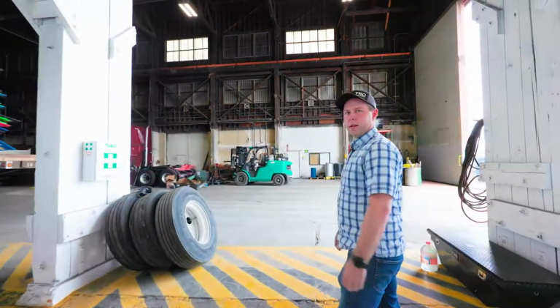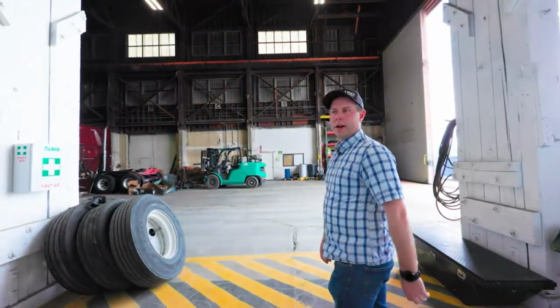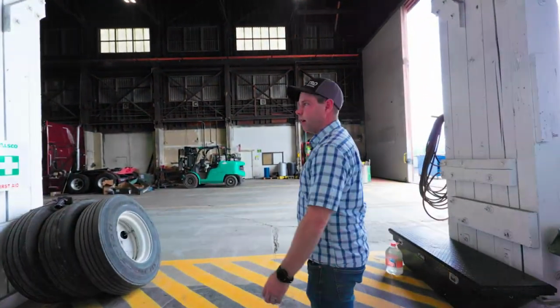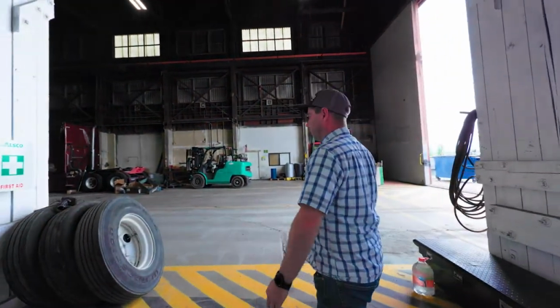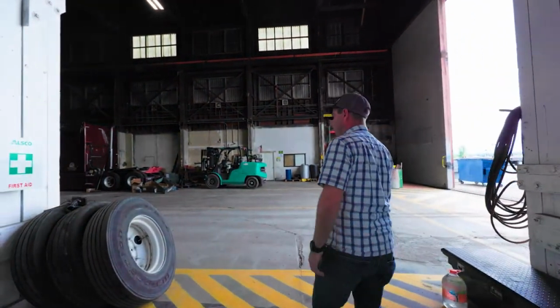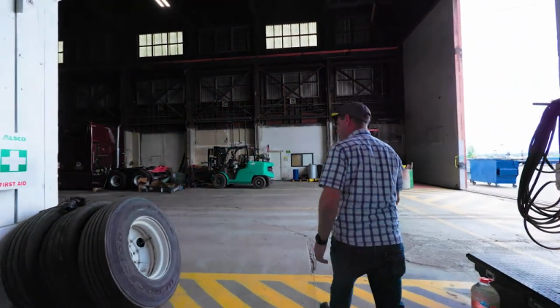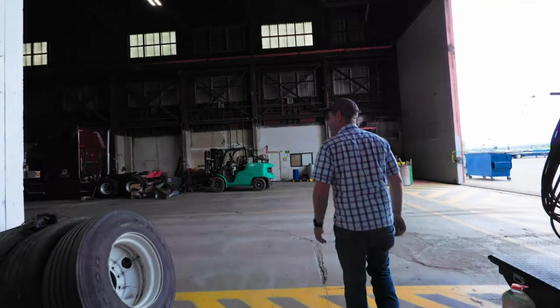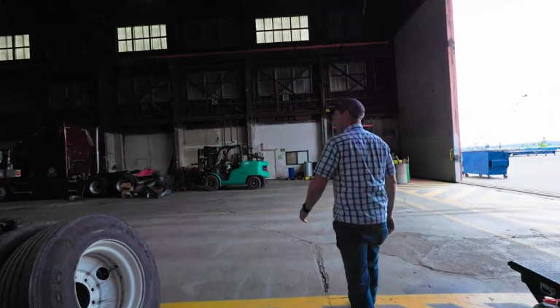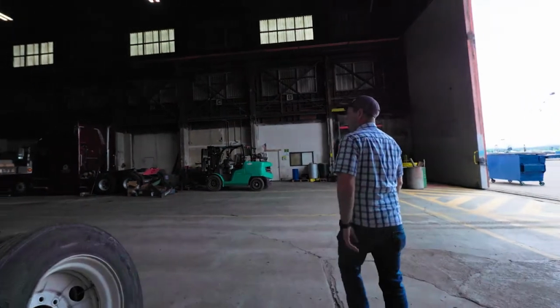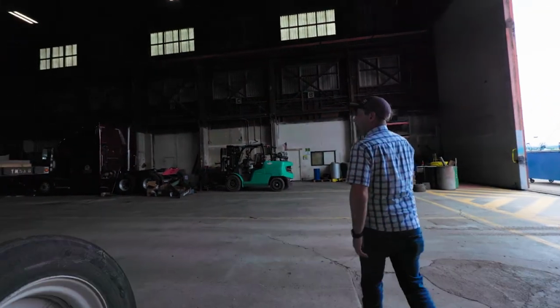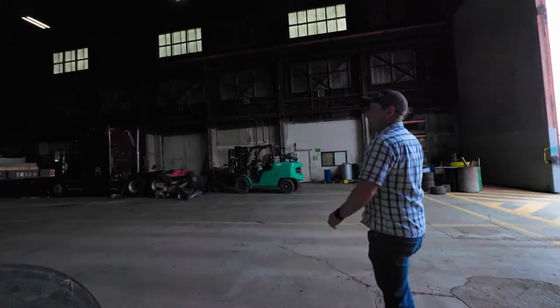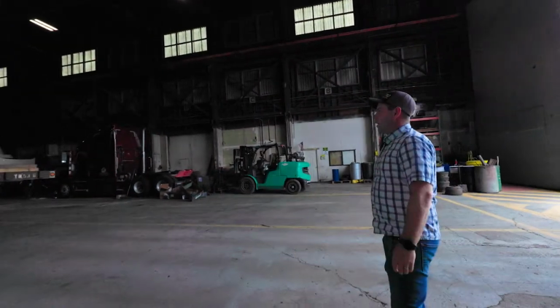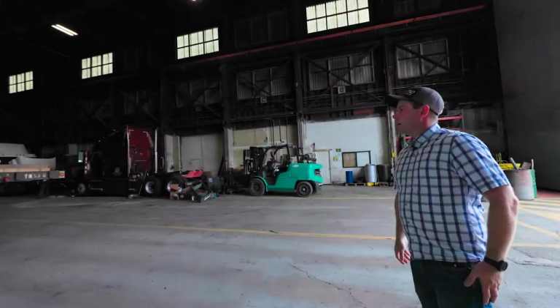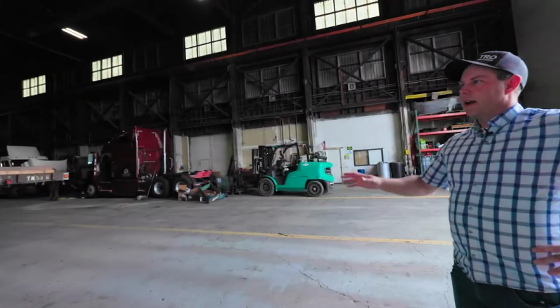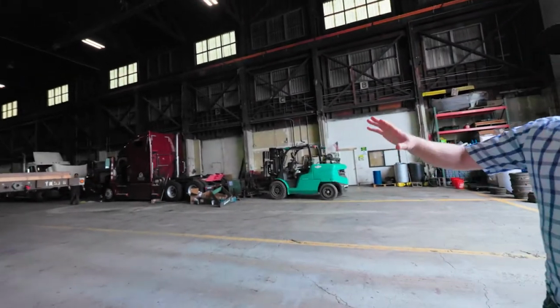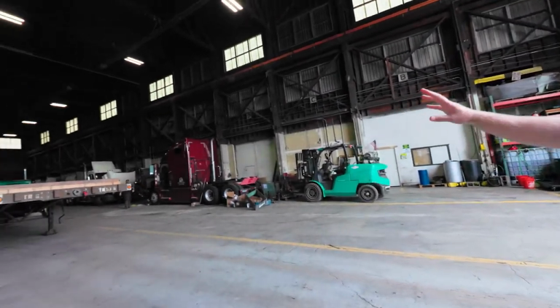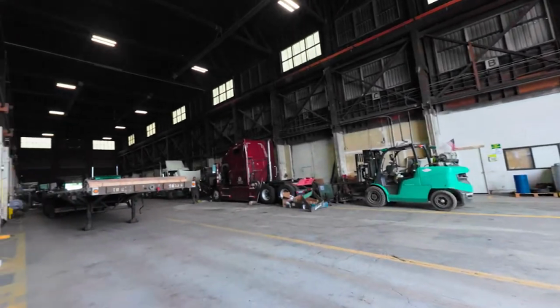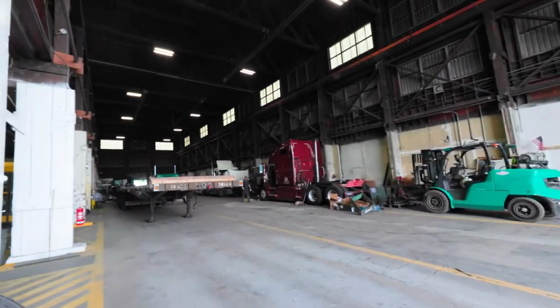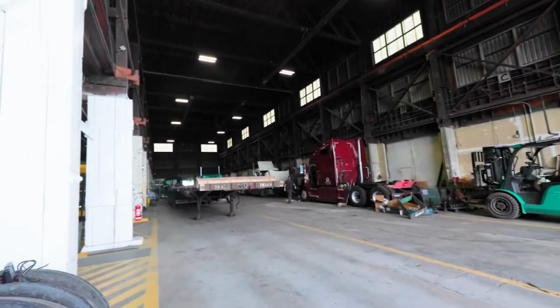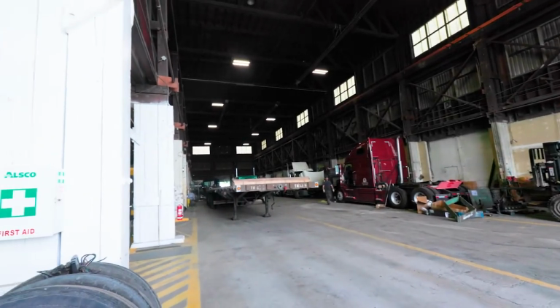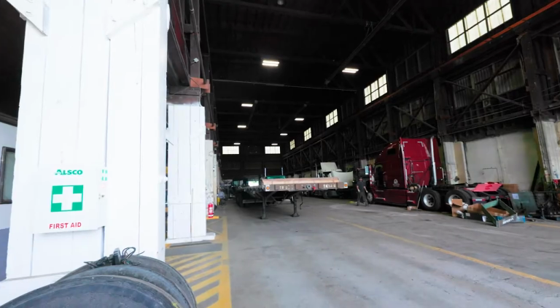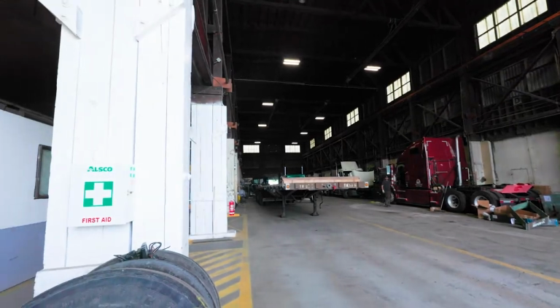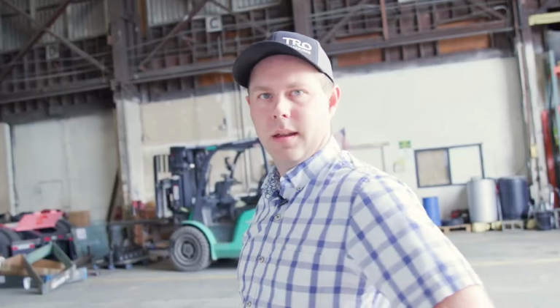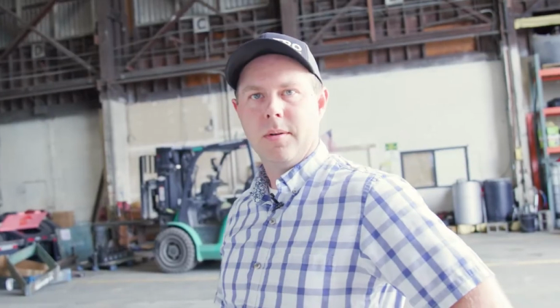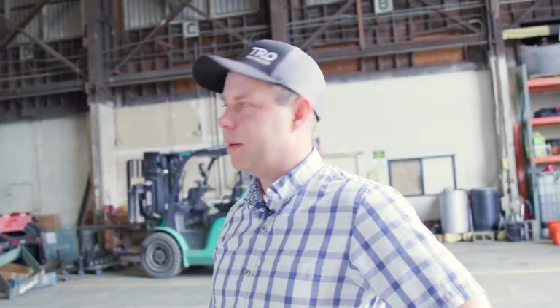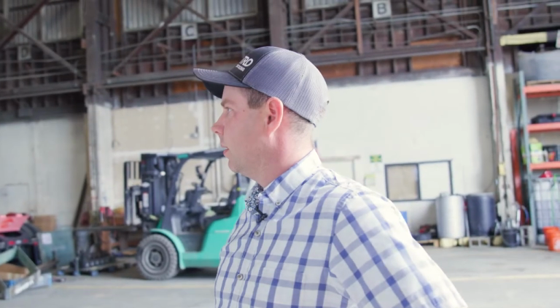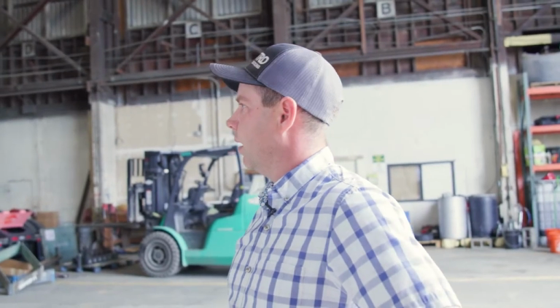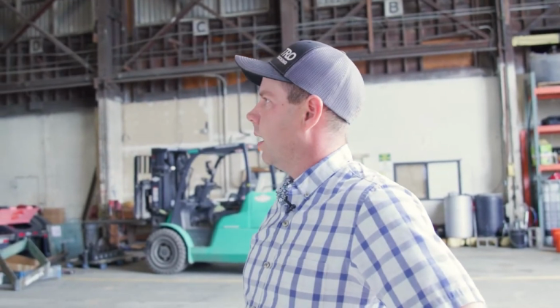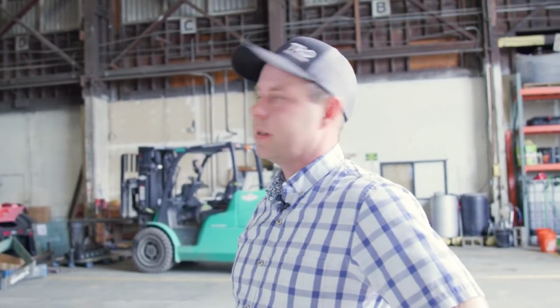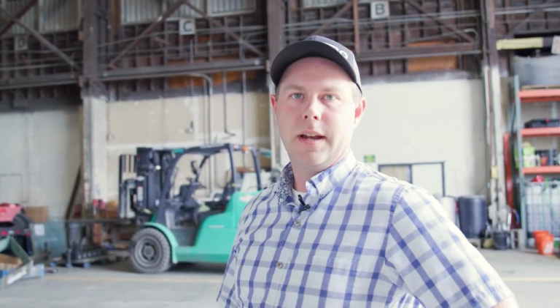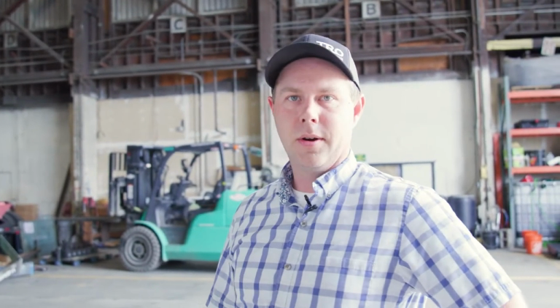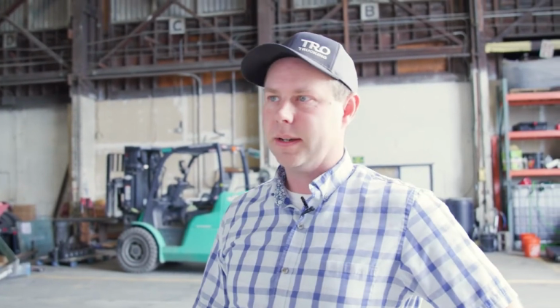Out here is our actual shop. You can see we've got a couple of projects going. We've got some trailers going. We've got a motor being rebuilt. Just a nice big open space.